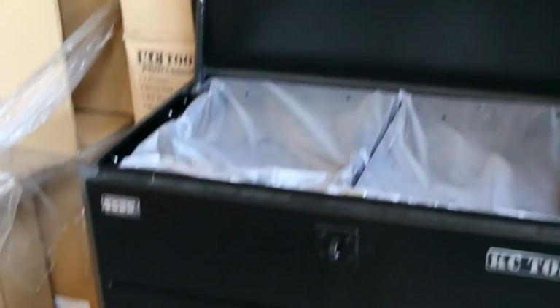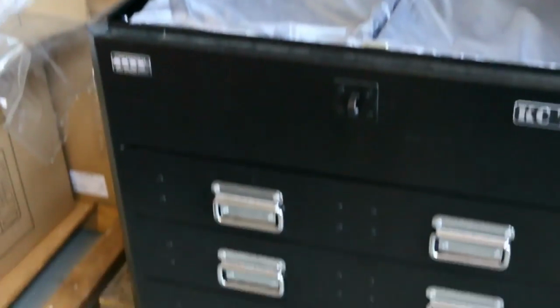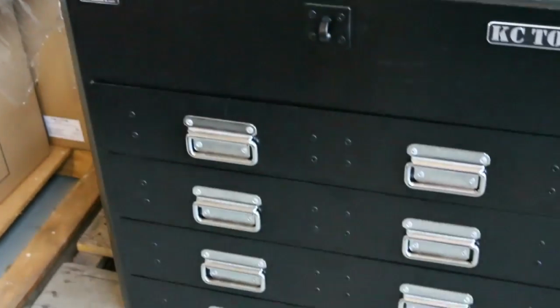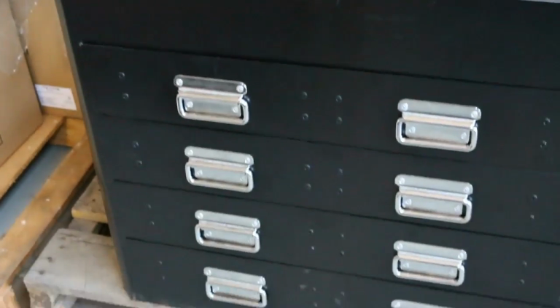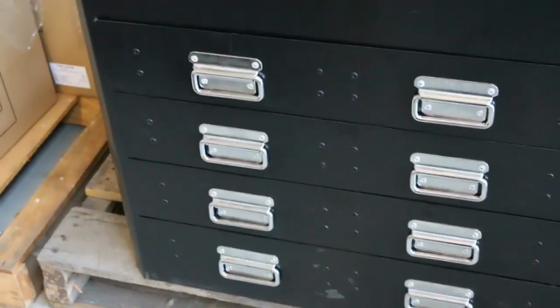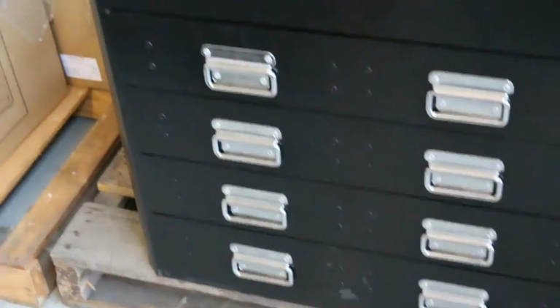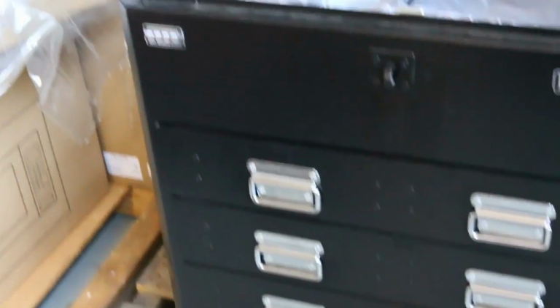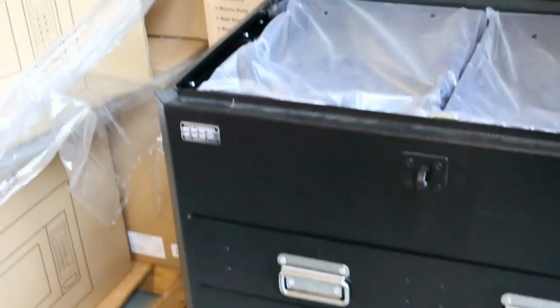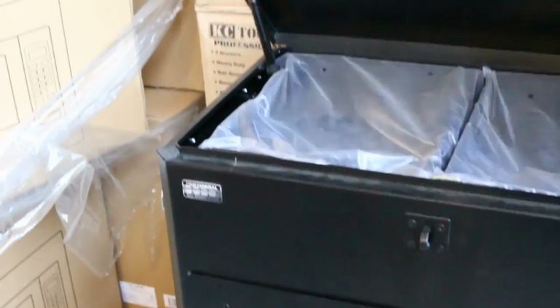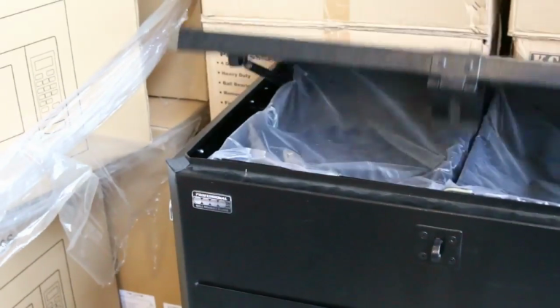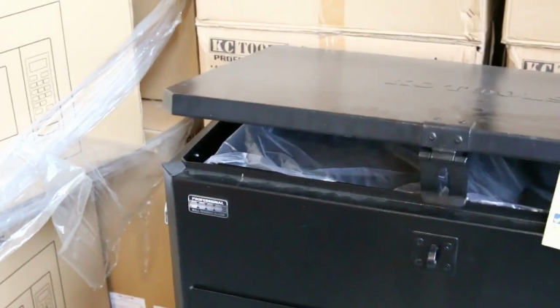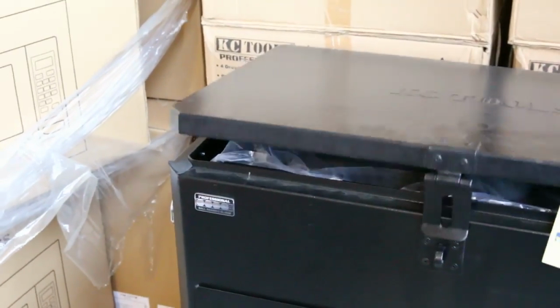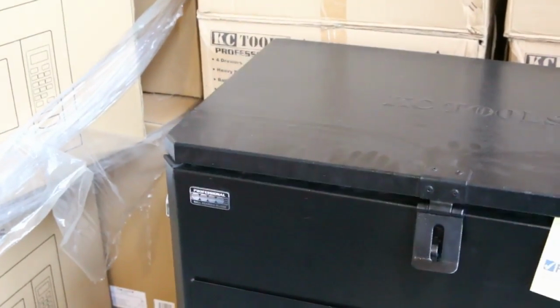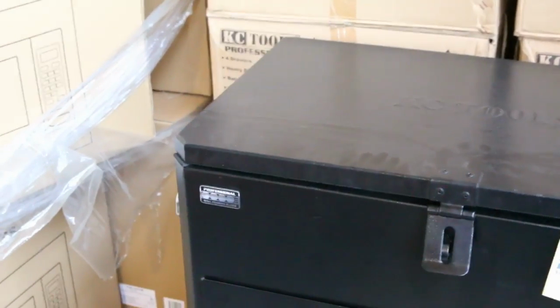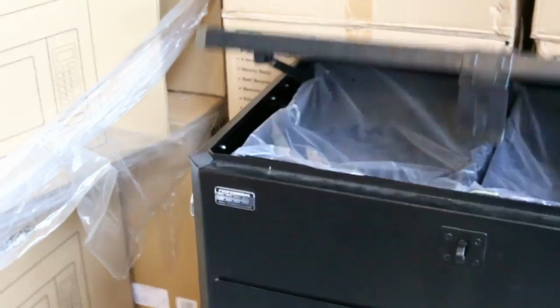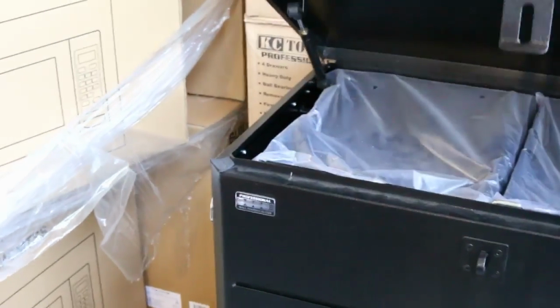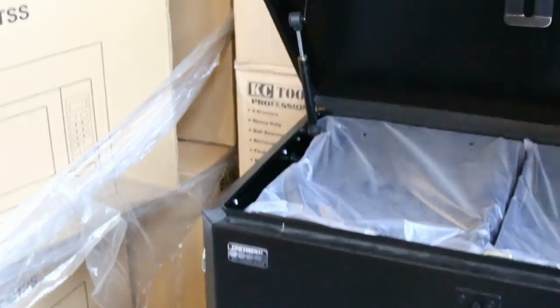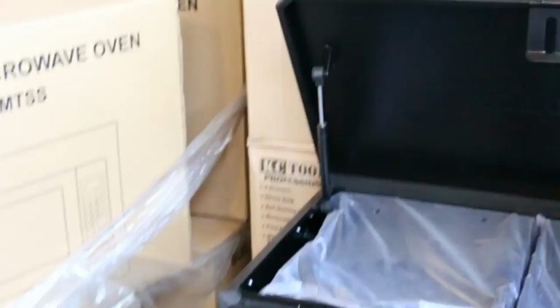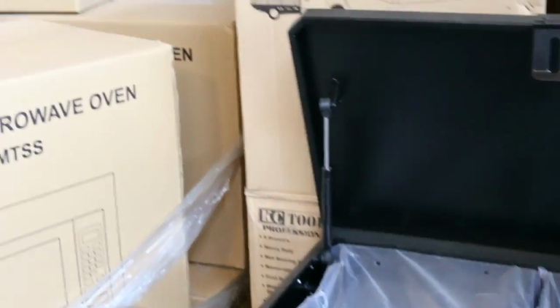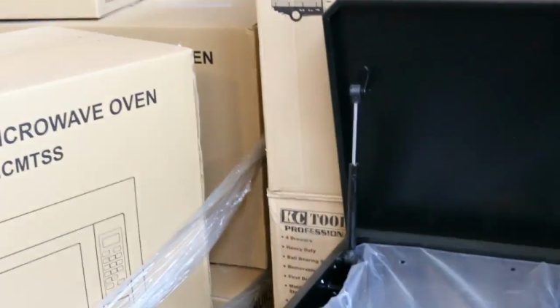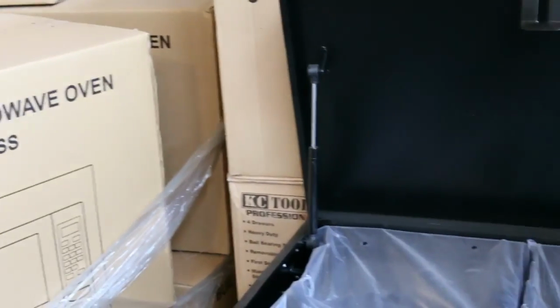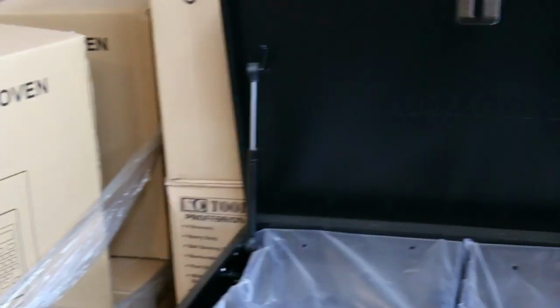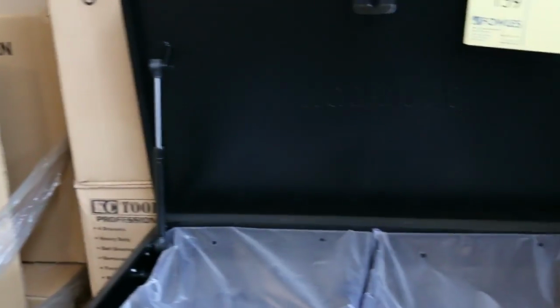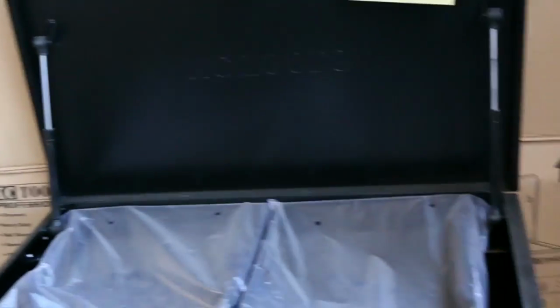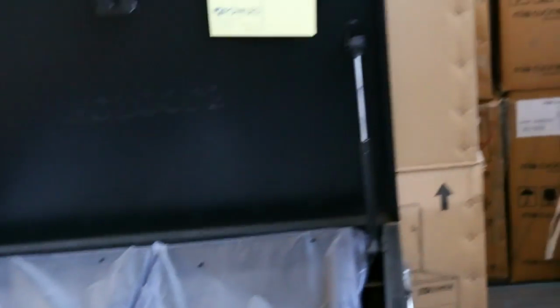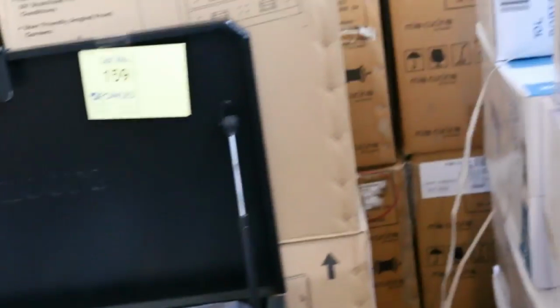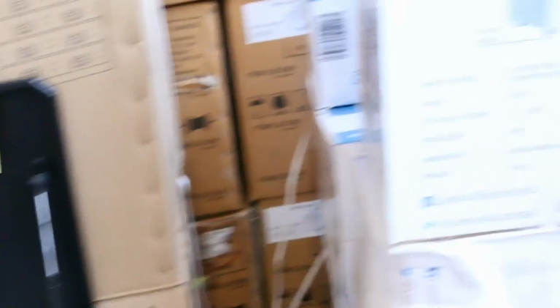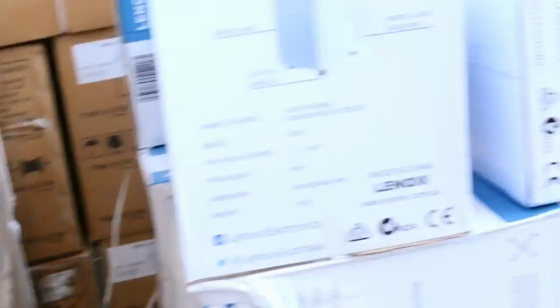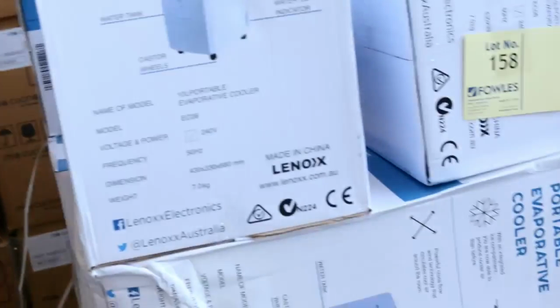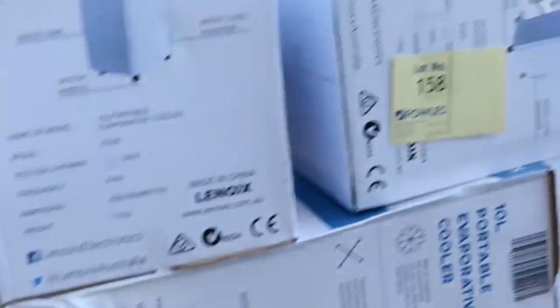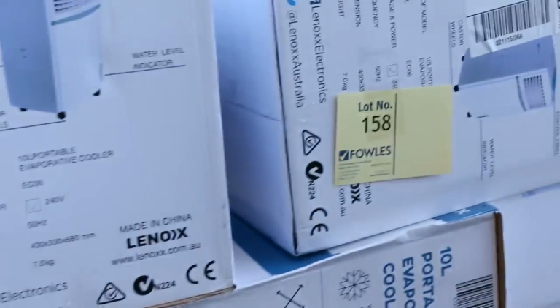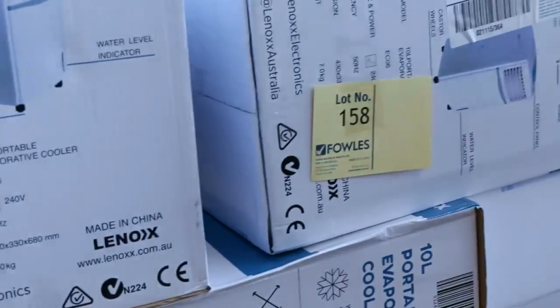Down there we've got a tool box — designed to go on the back of your ute. You're looking around the $400 mark, and I have seen those in the shops for about $800 or $900, so really good buying there.